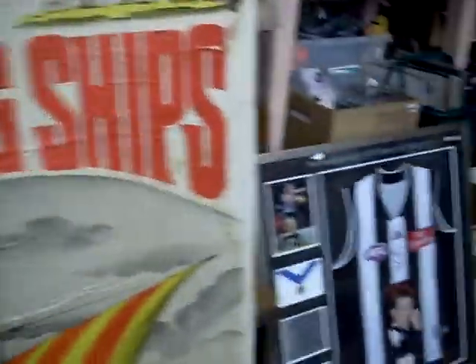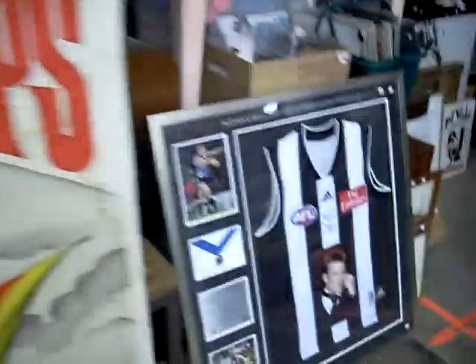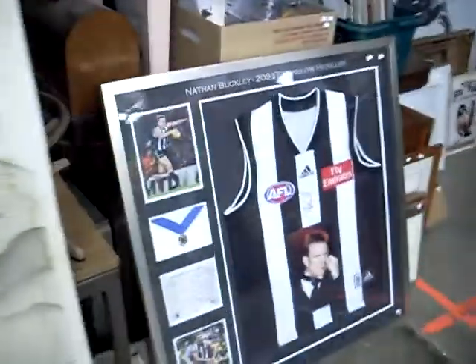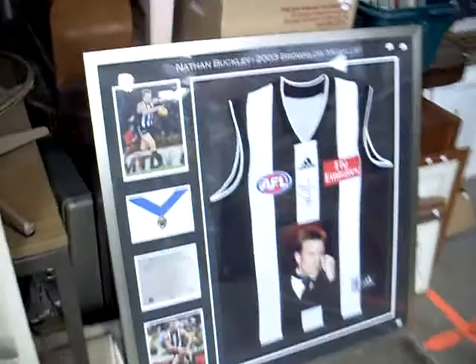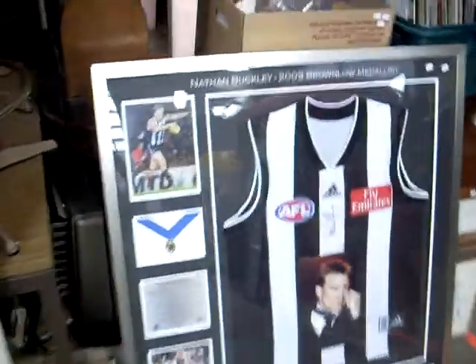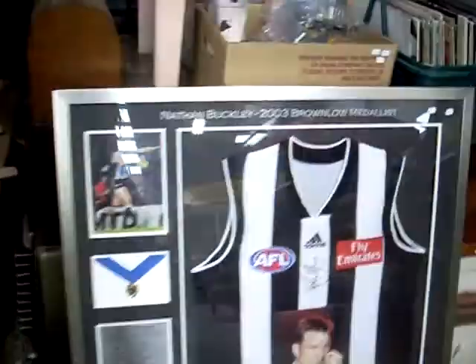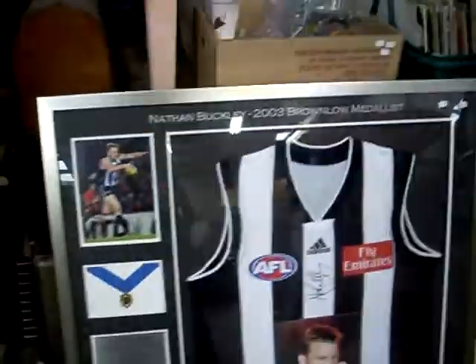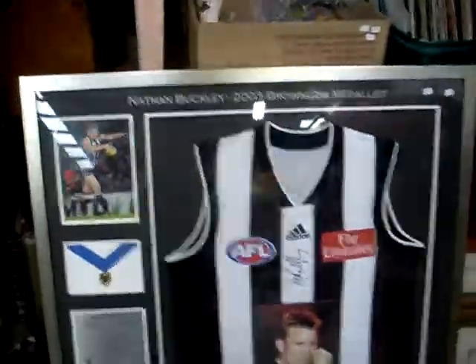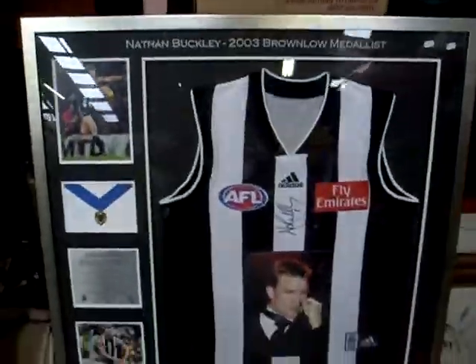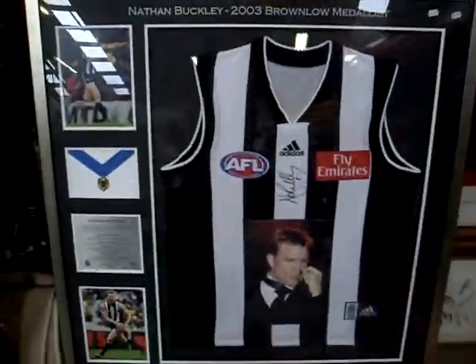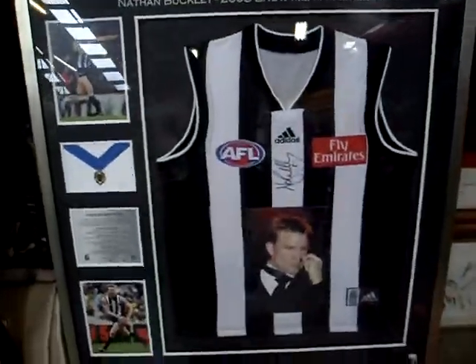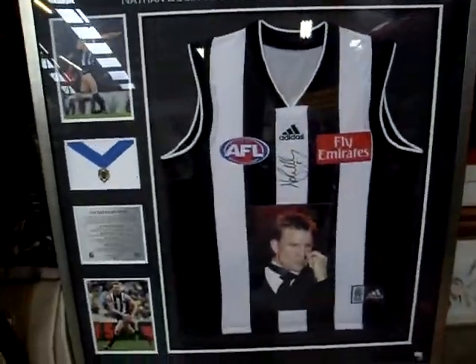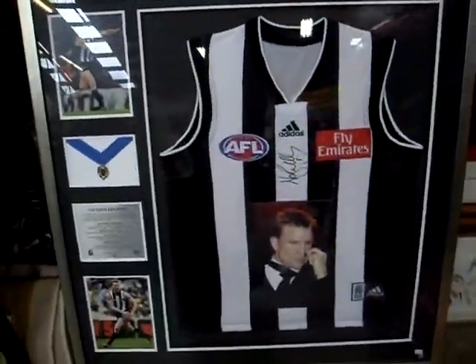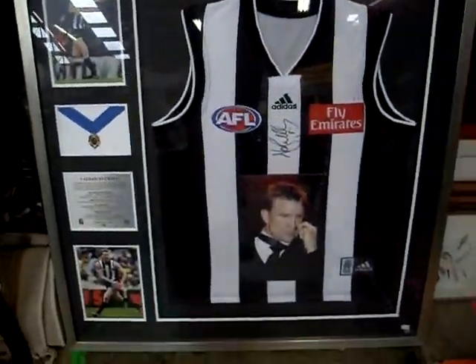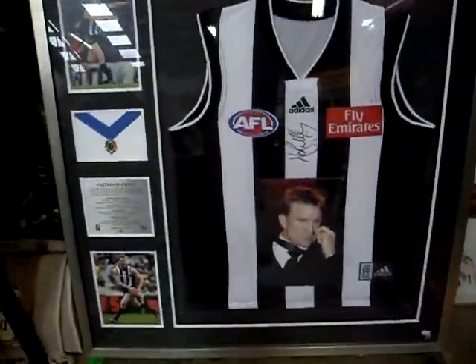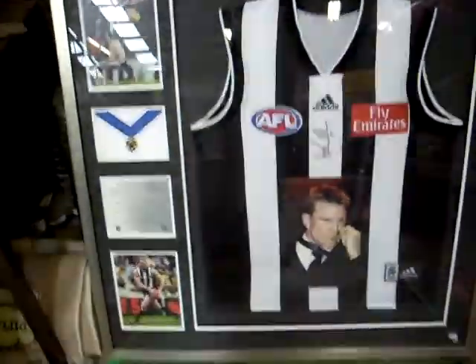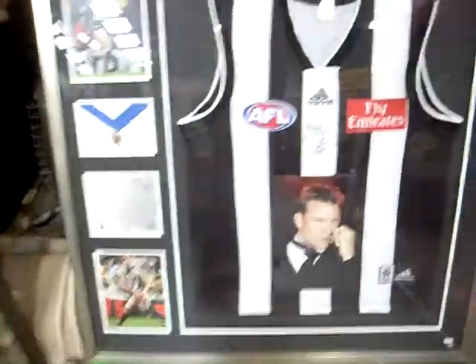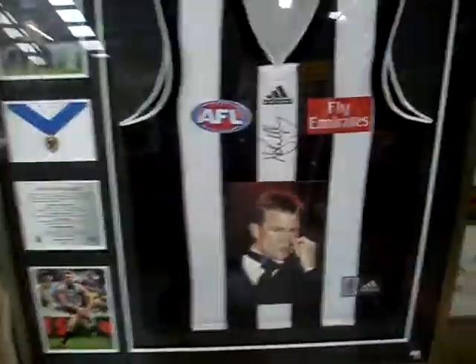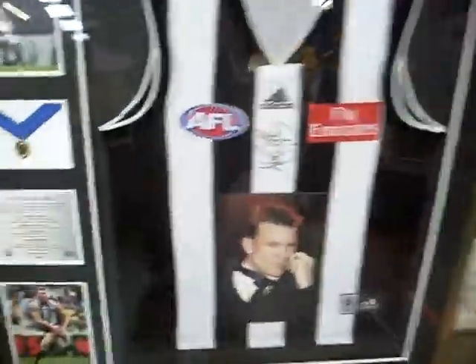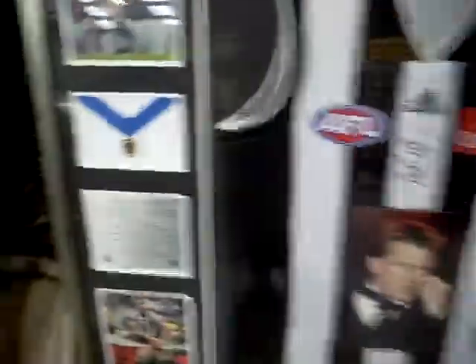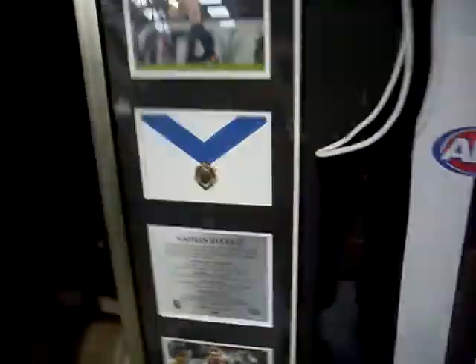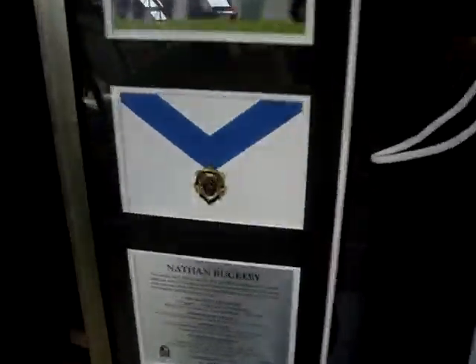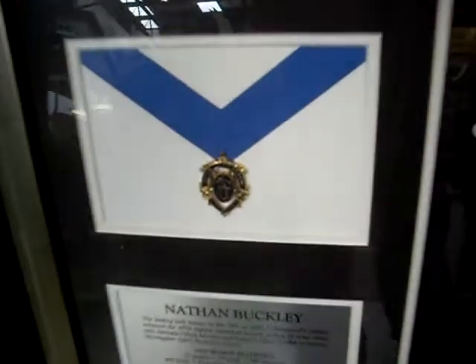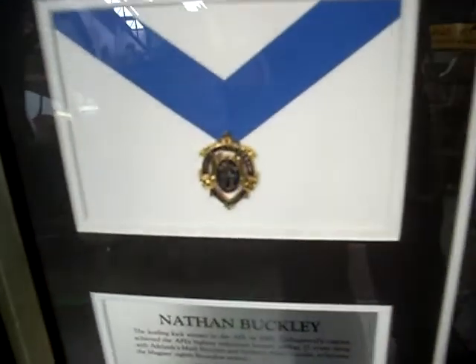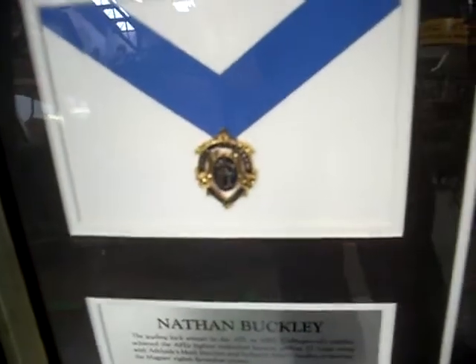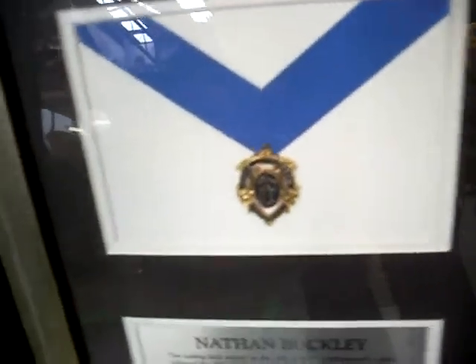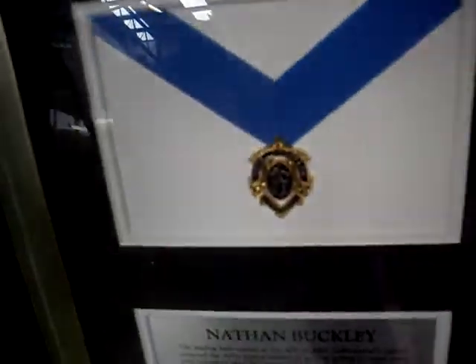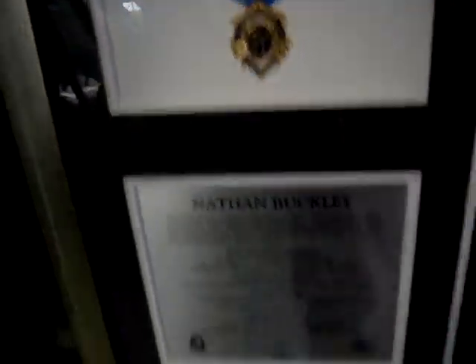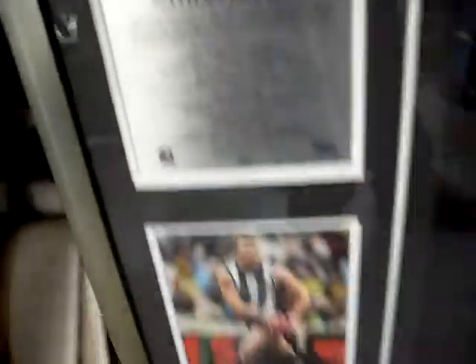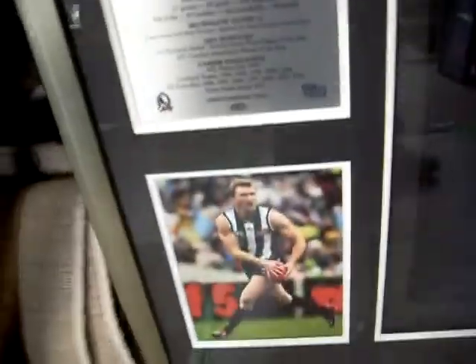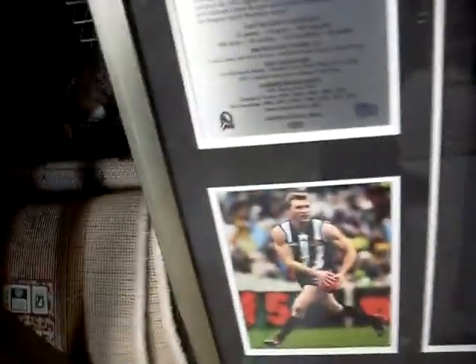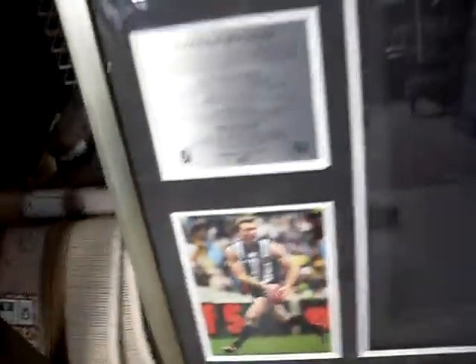Captain Sinbad and The Long Ships. You've got a sort of Nathan Buckley 2003 Brownlow presentation — signed jumper. There's a little reproduction of the medal, some stats and stuff.